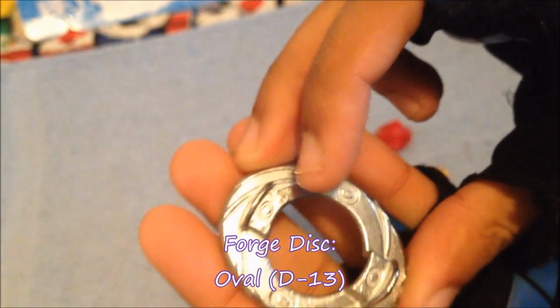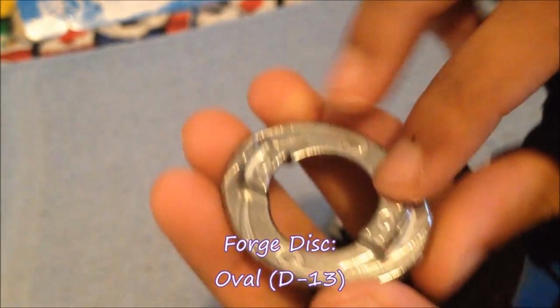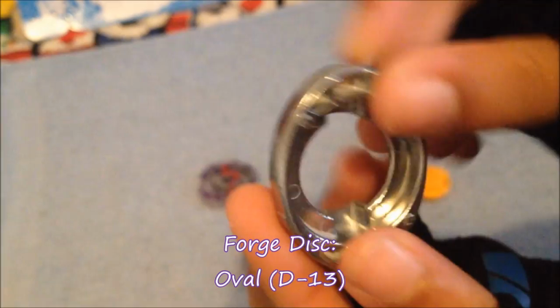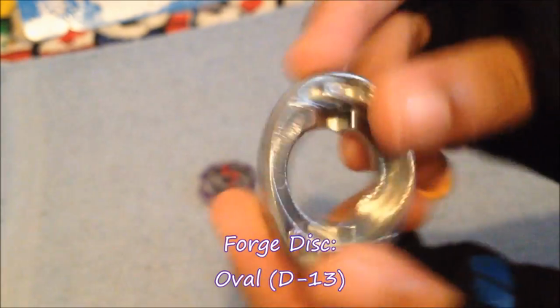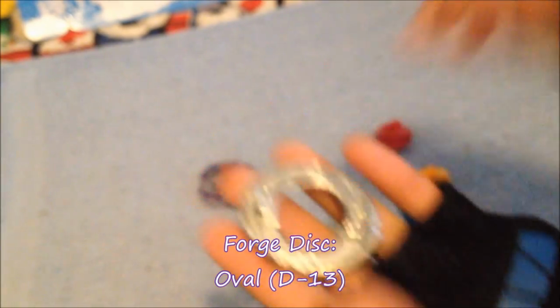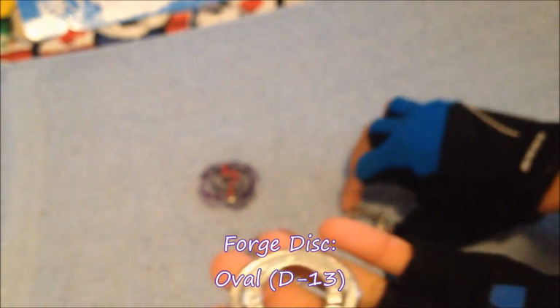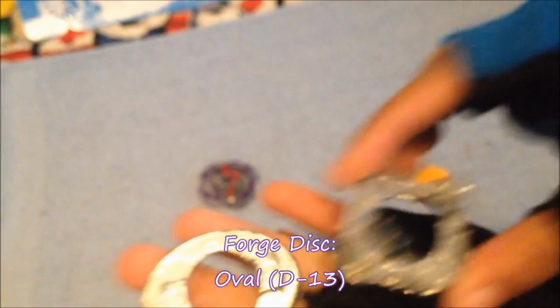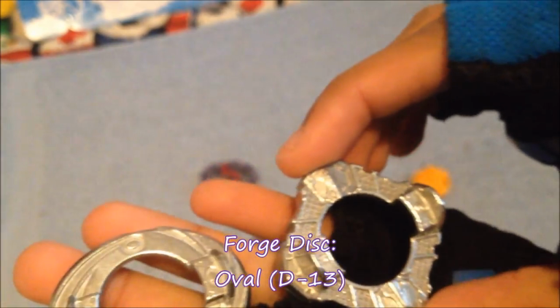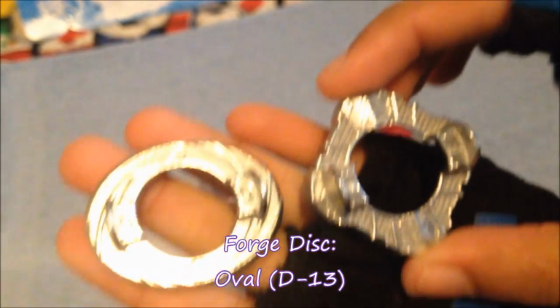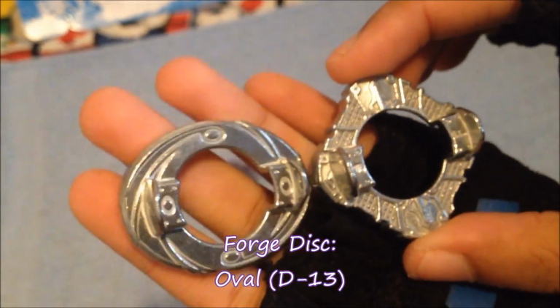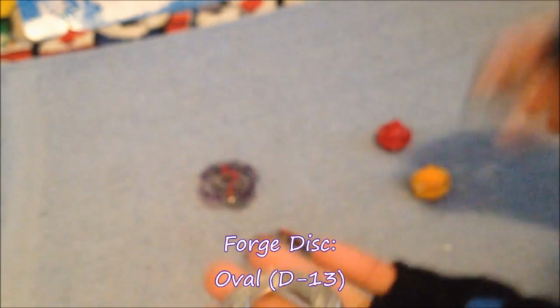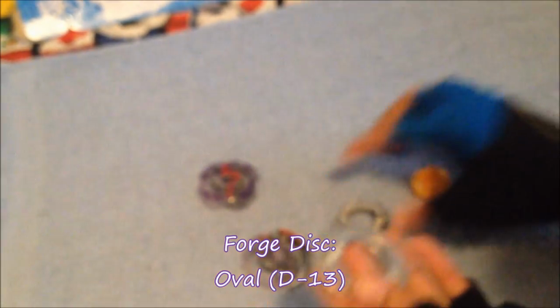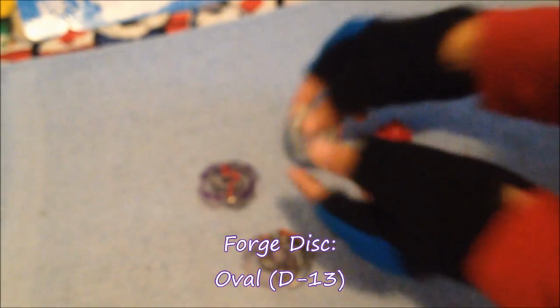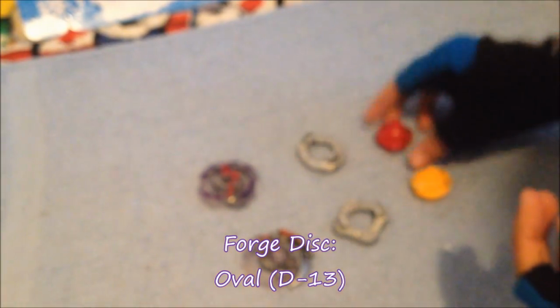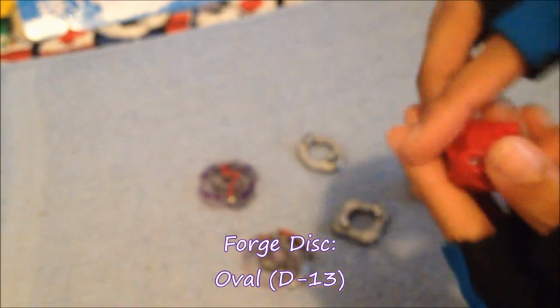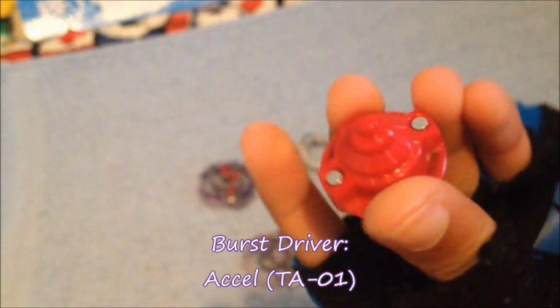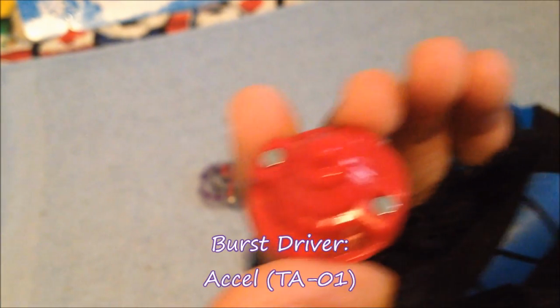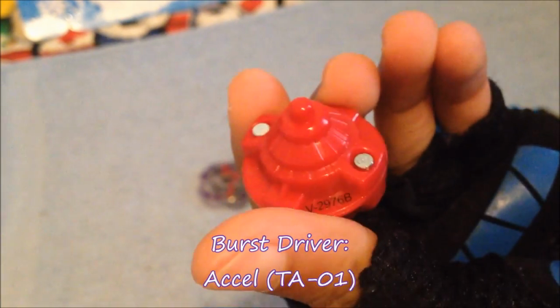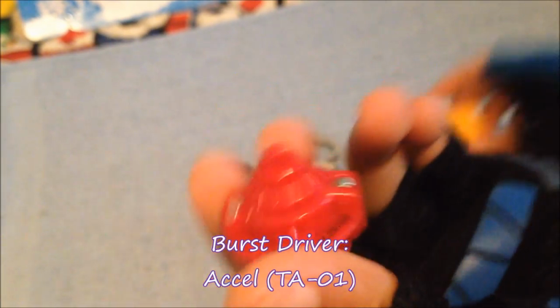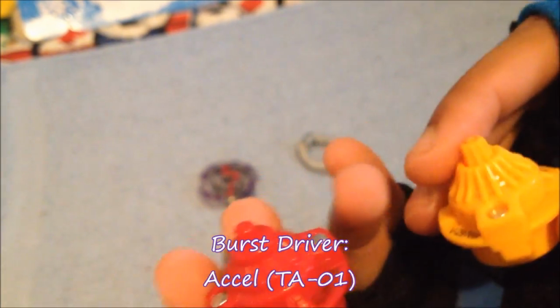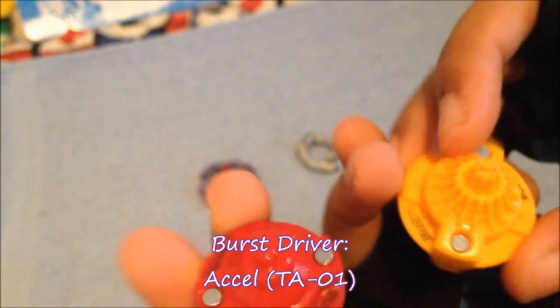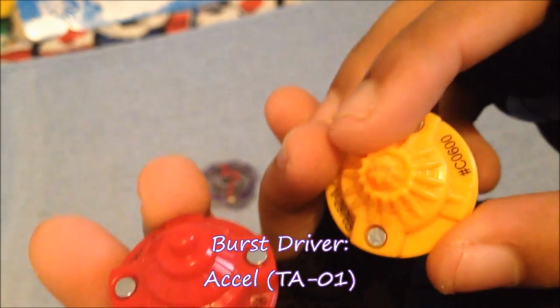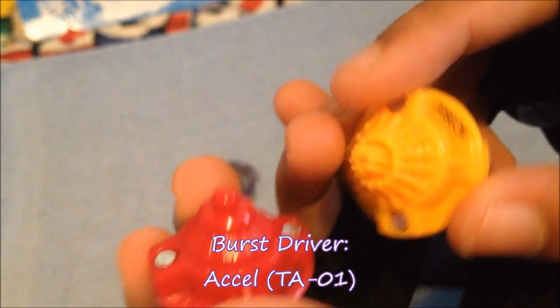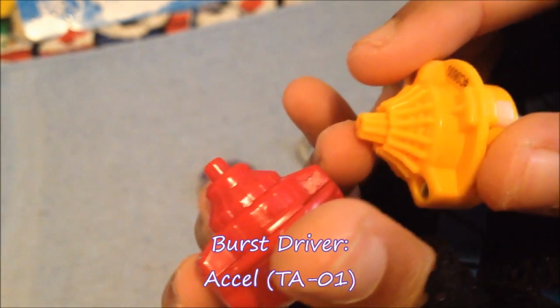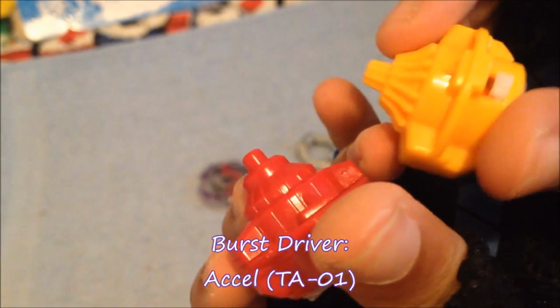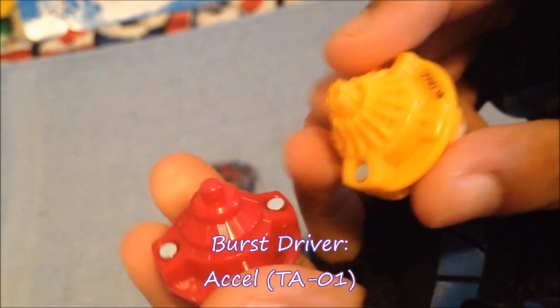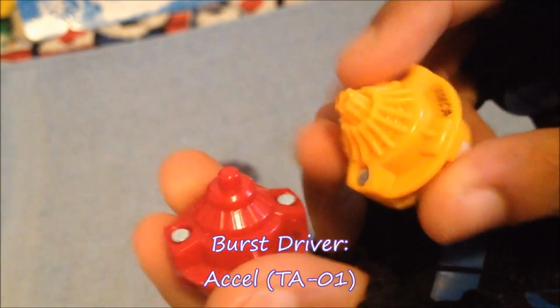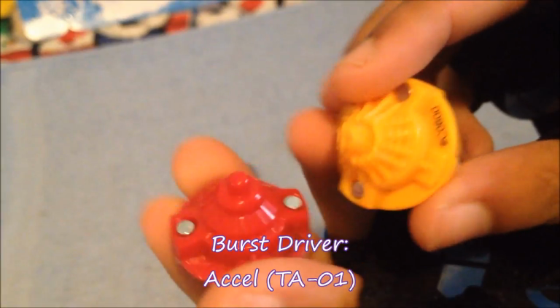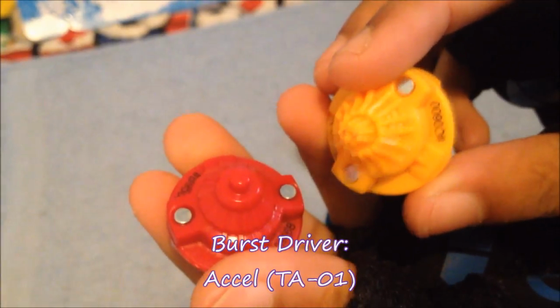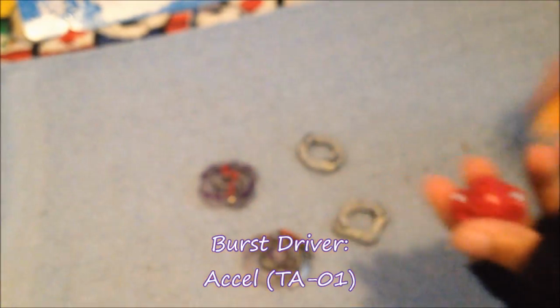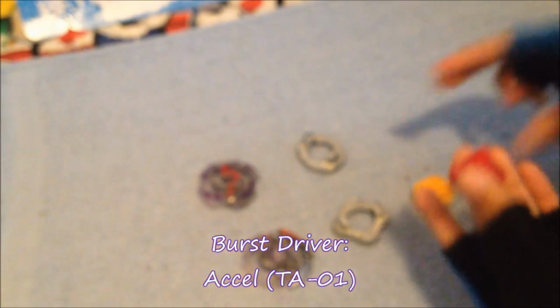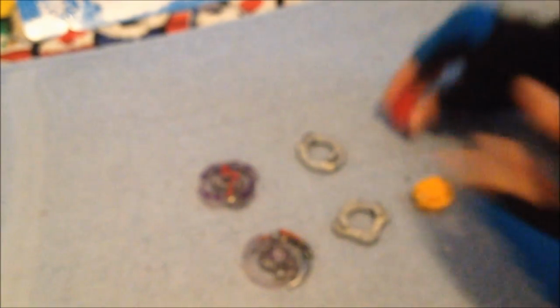Forge disc: Oval. My first Oval, compared to Forest right here. Then we have Burst Driver Axel — my third Axel. Unlike Jaggy, which is like an evolution attack-evolution tip right there.